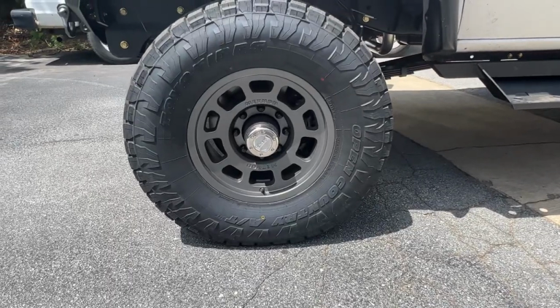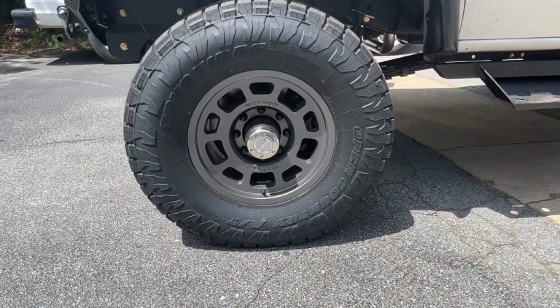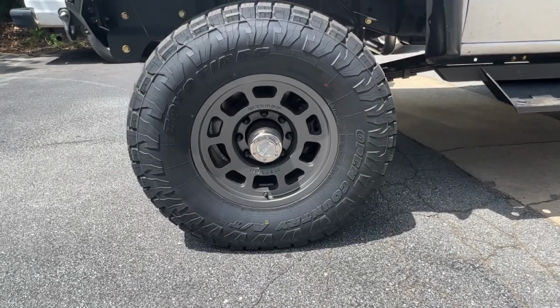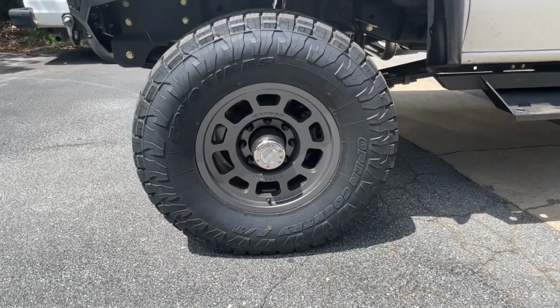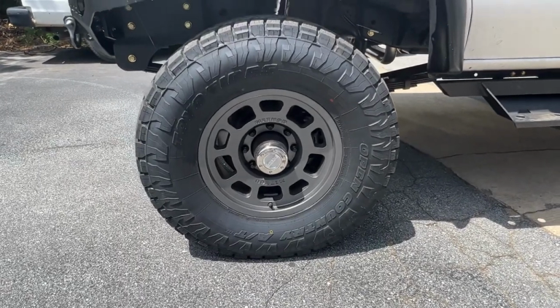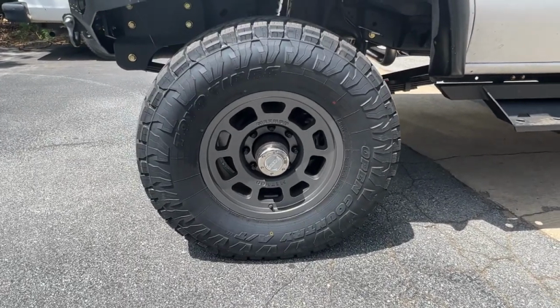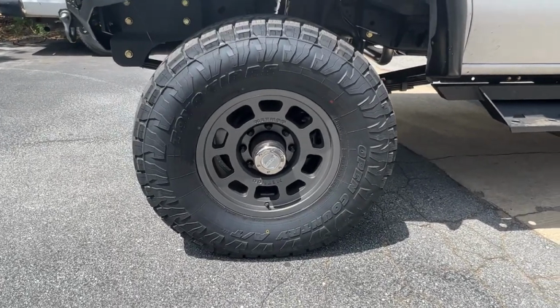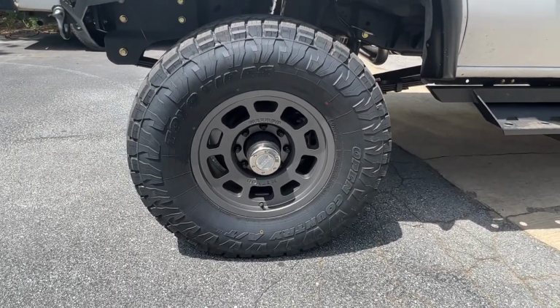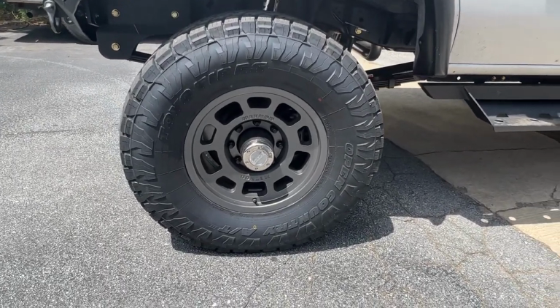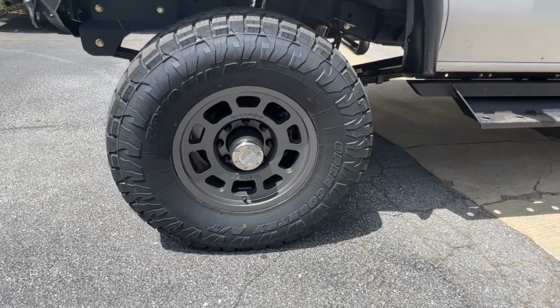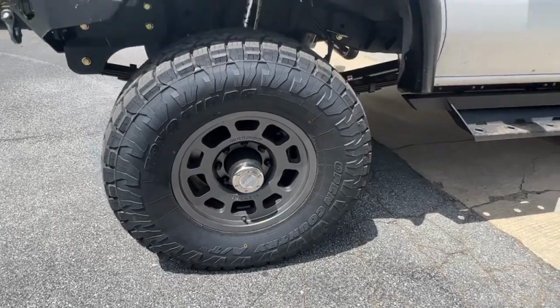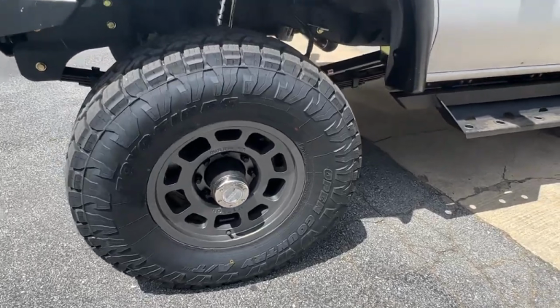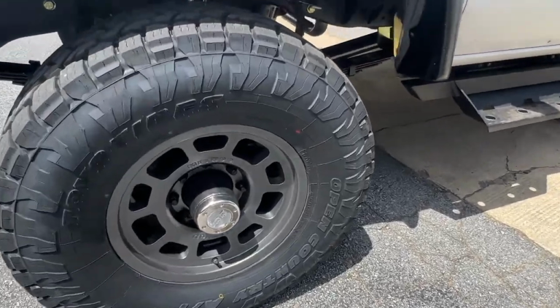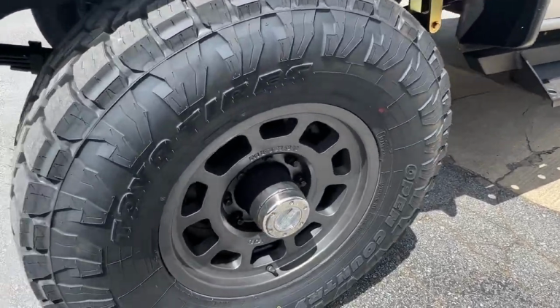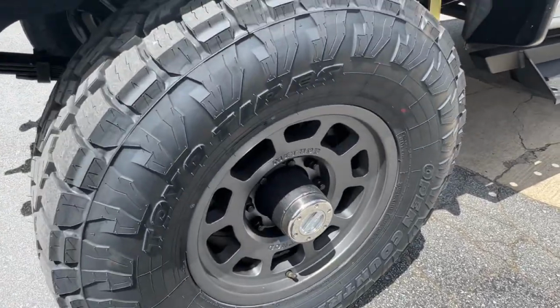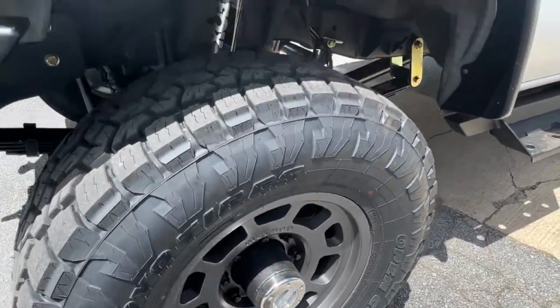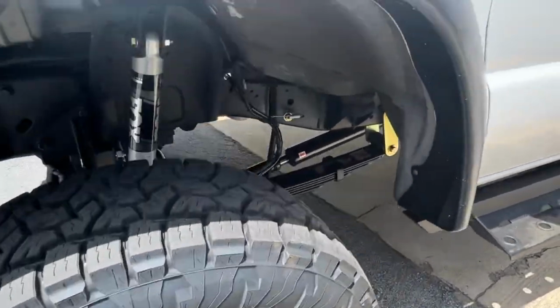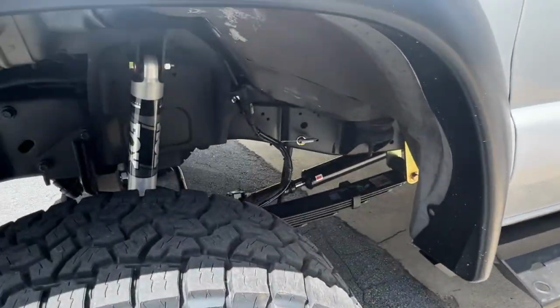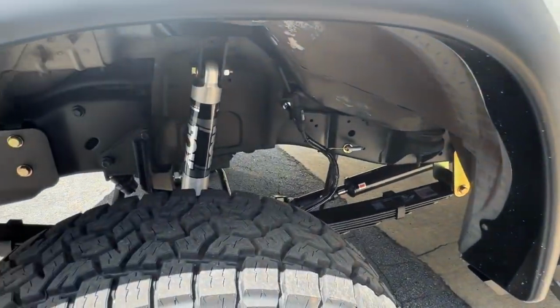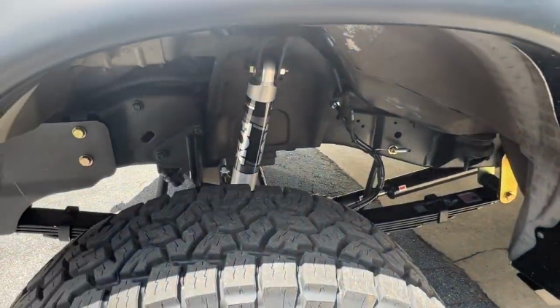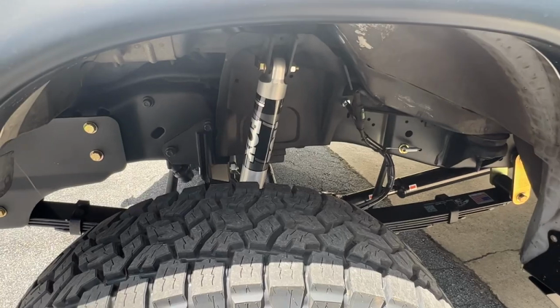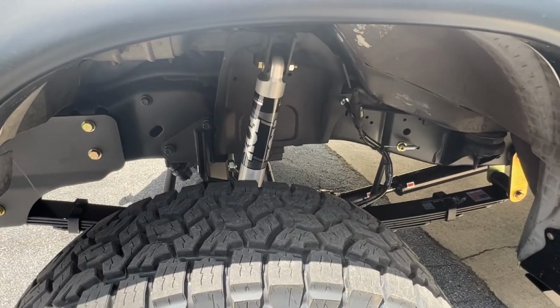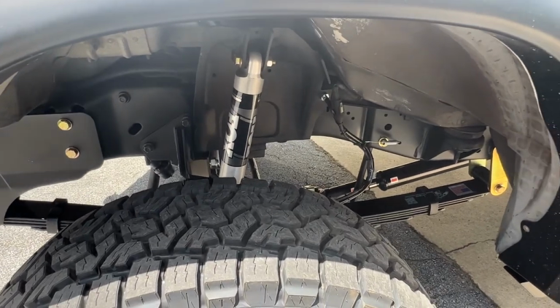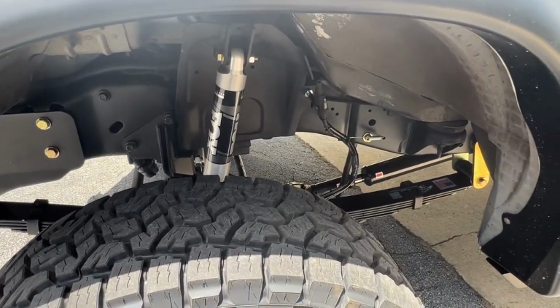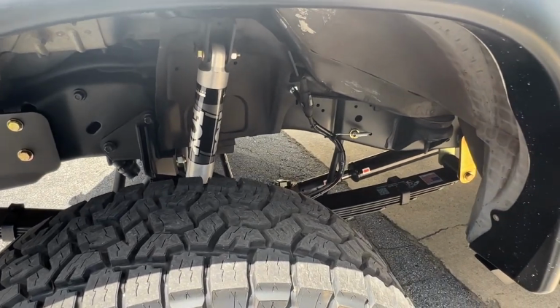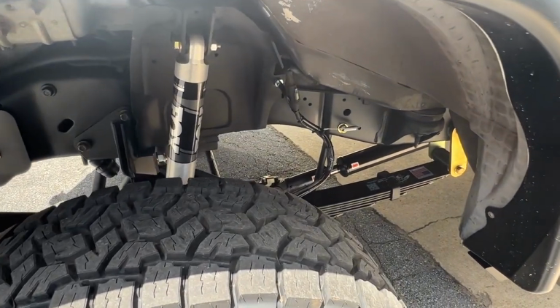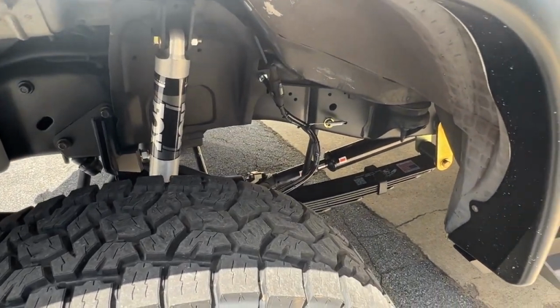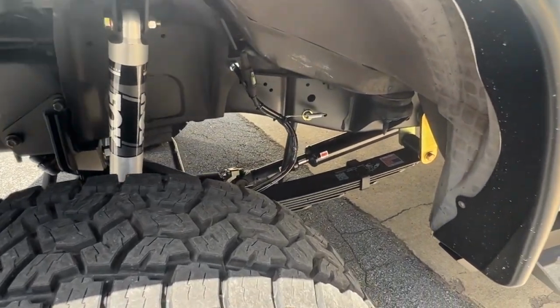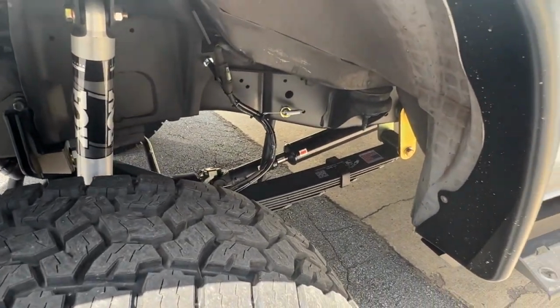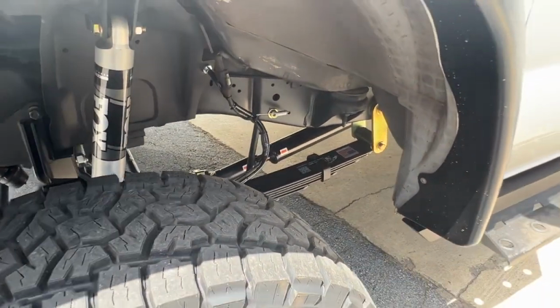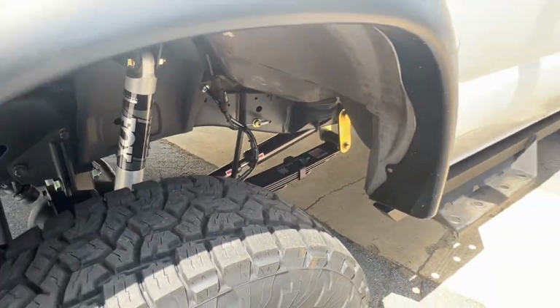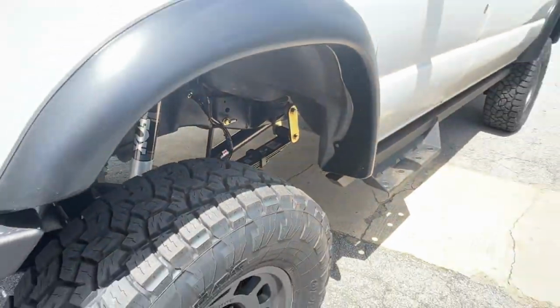I believe they're the 705 Method wheels — super nice, simple, clean, classic design. Really happy with those. The frame got a full cleaning, primered, and then painted. Single Fox 2.0, and you can see the custom Alcan springs.